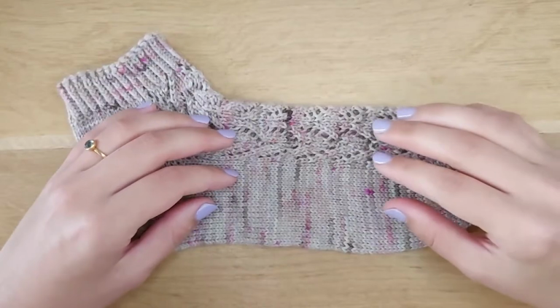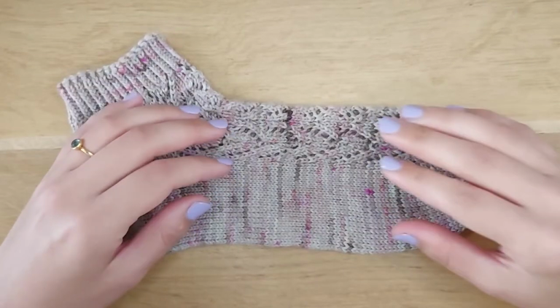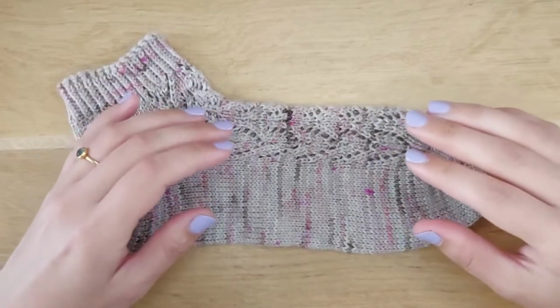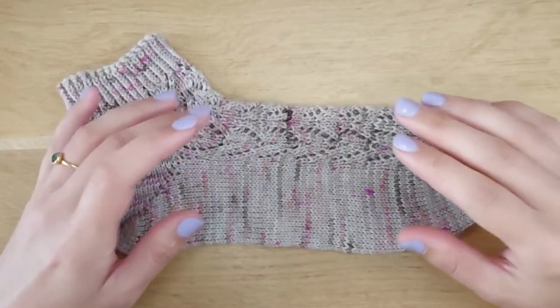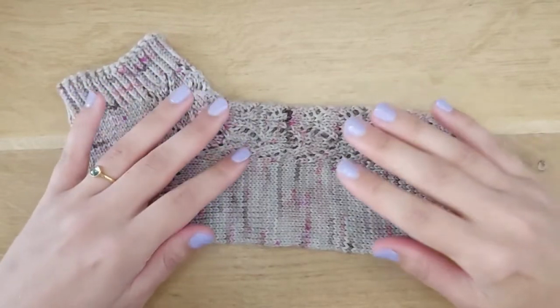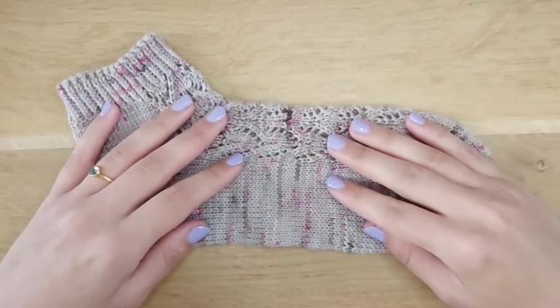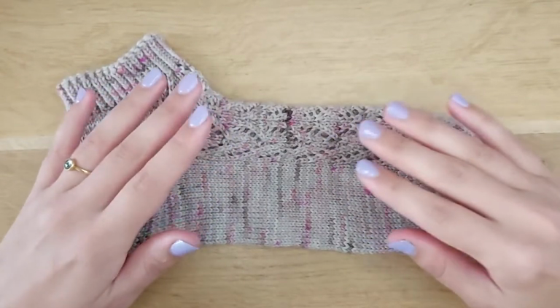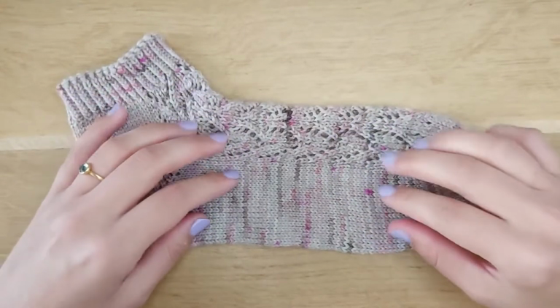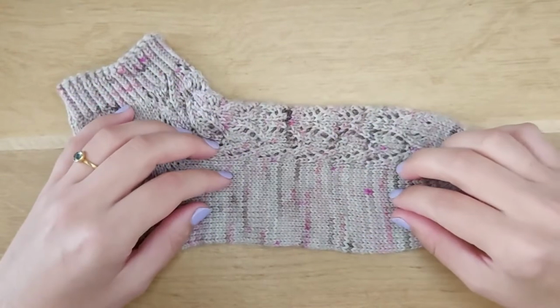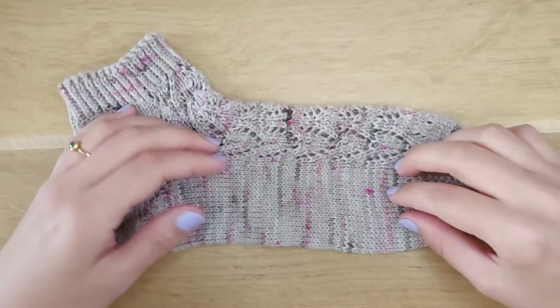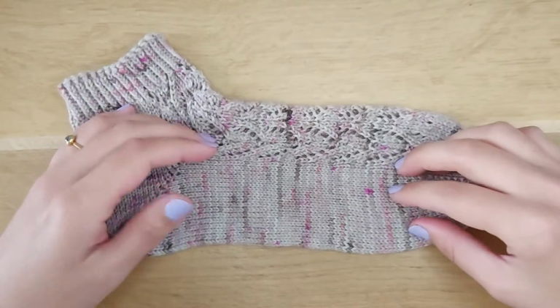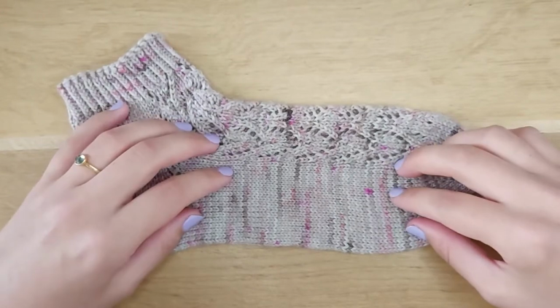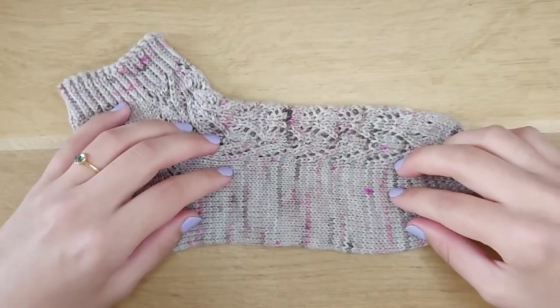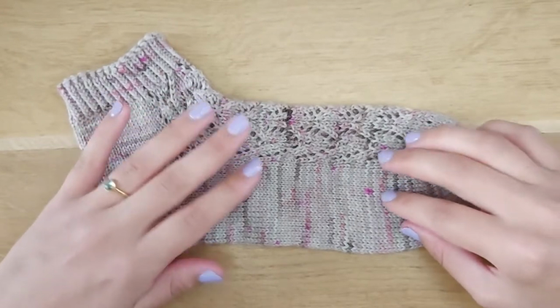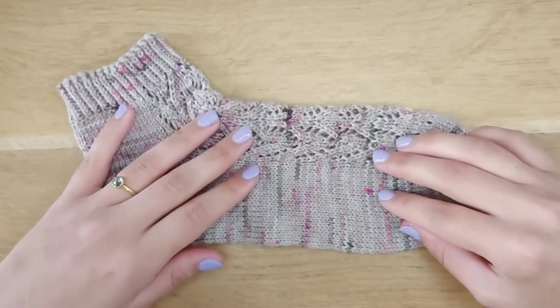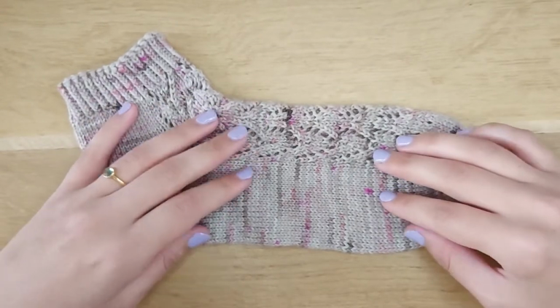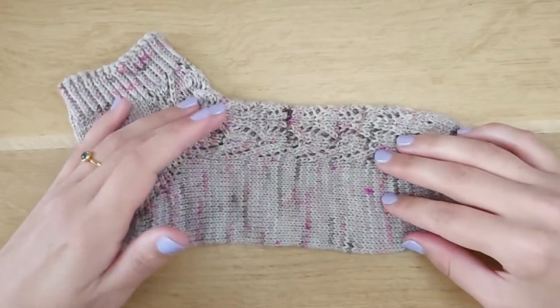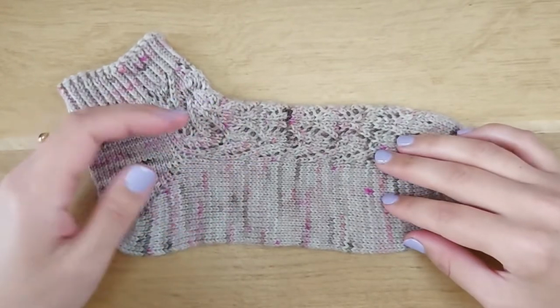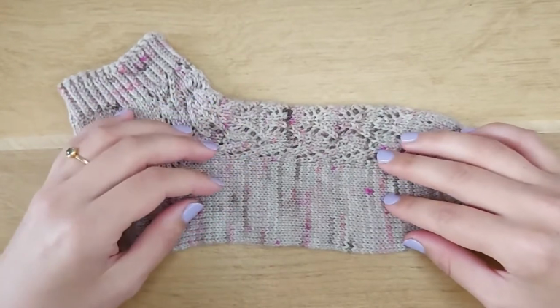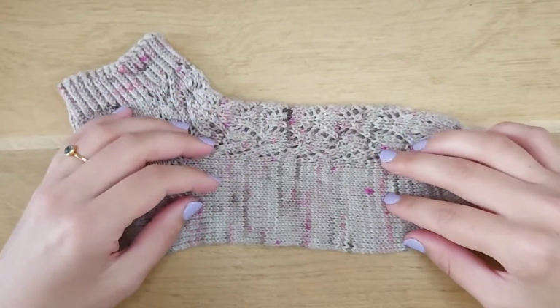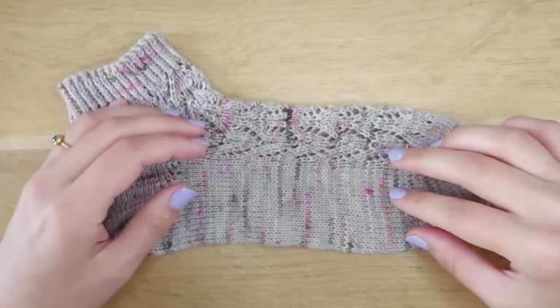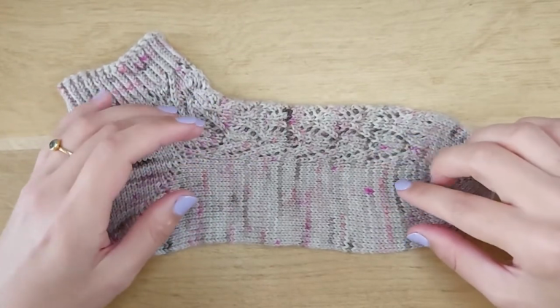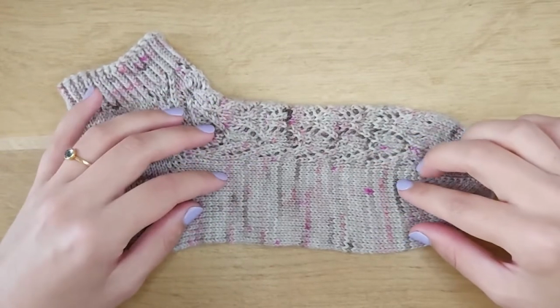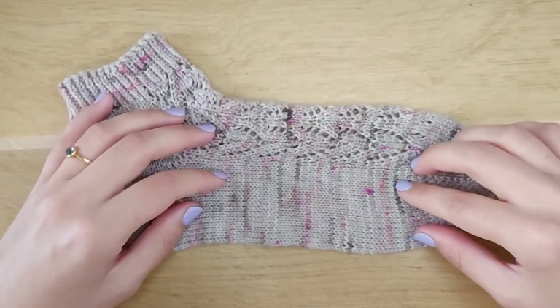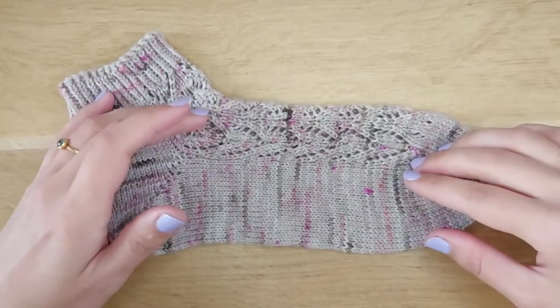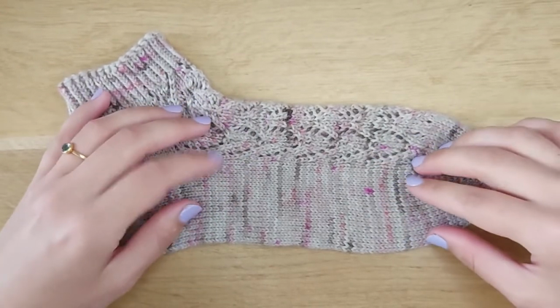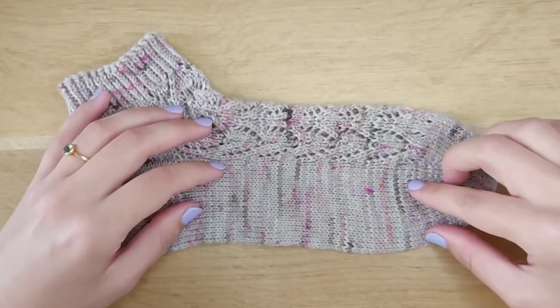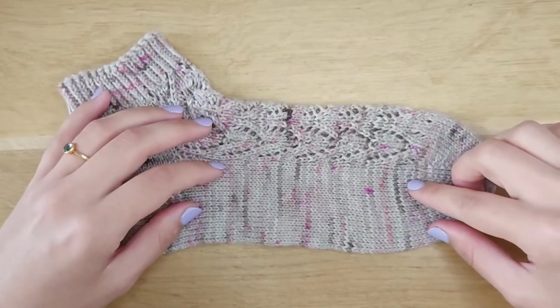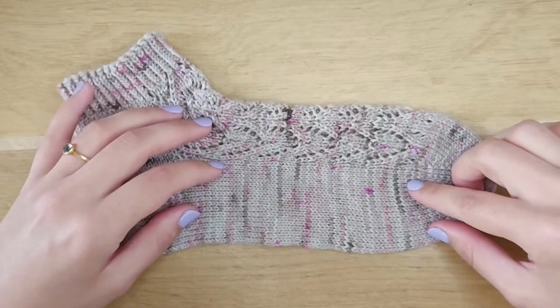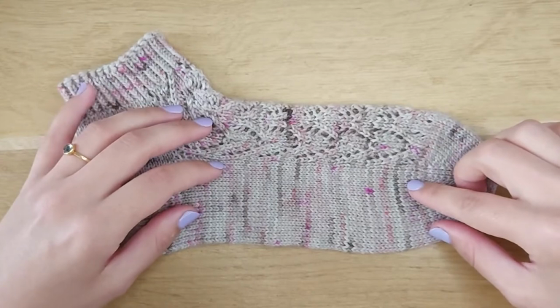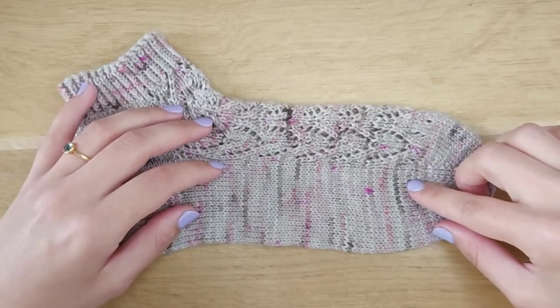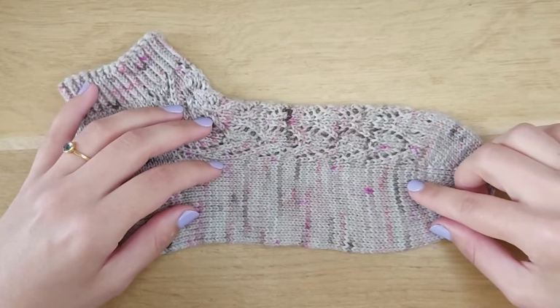Hi, I'm Paula, Falka Knits. Welcome to my YouTube channel. Today I will show you how to start a toe-up sock using the Turkish cast-on method.